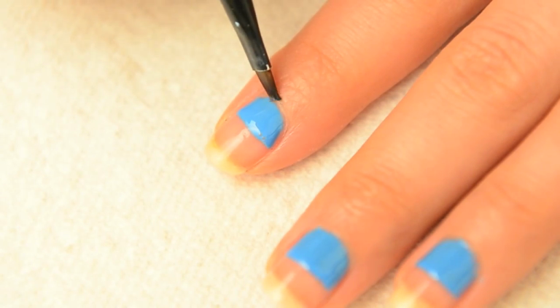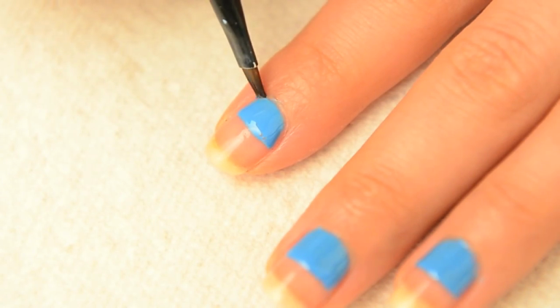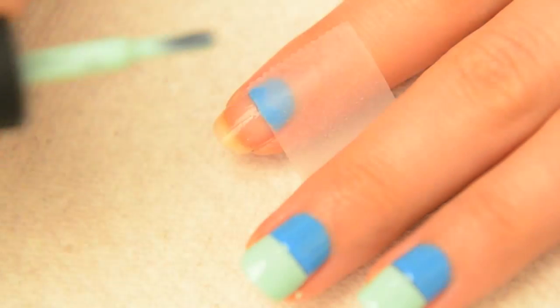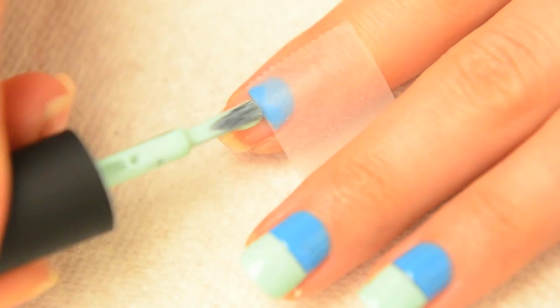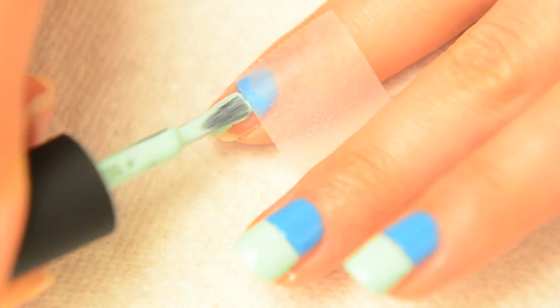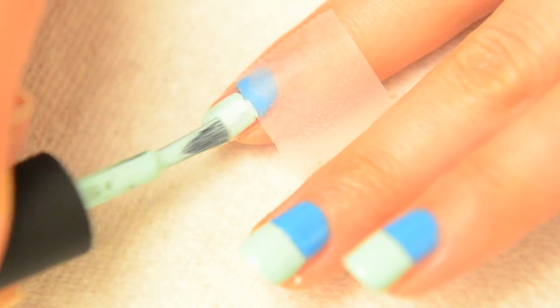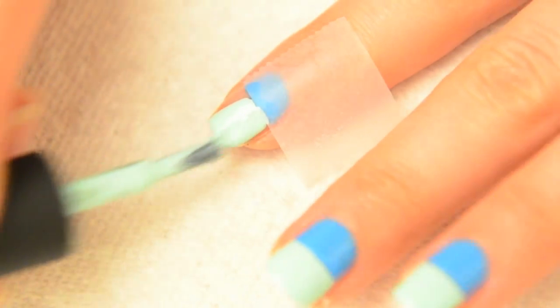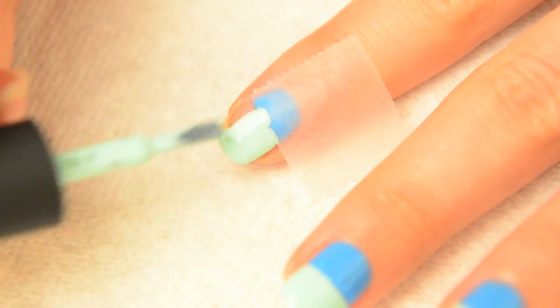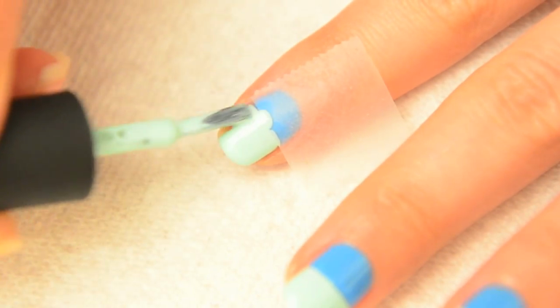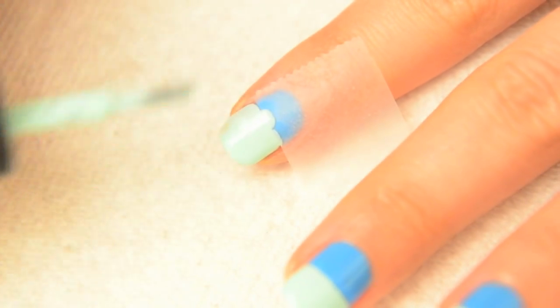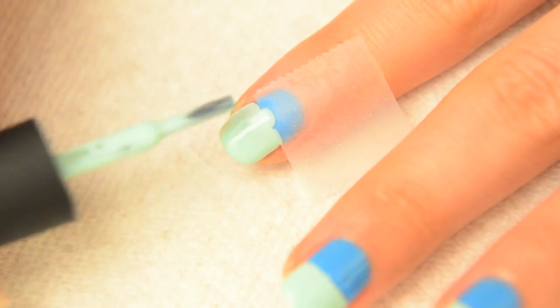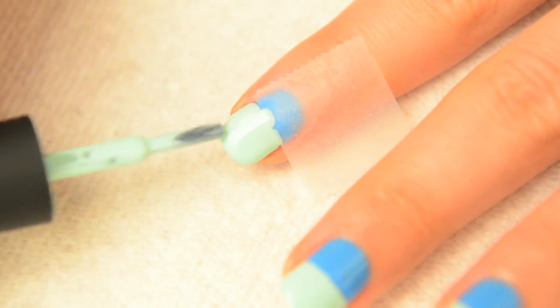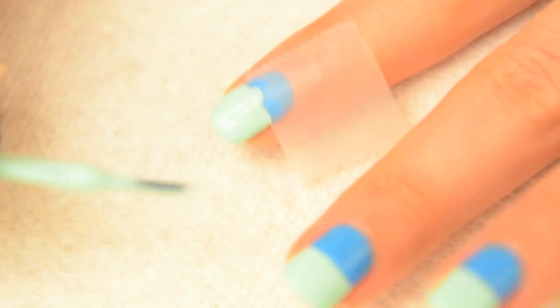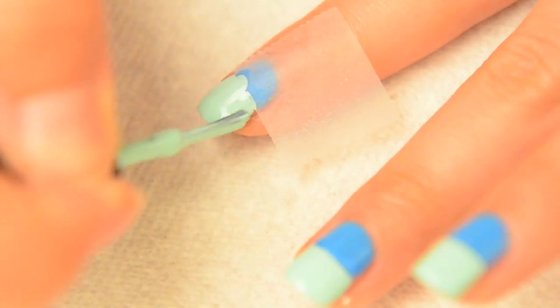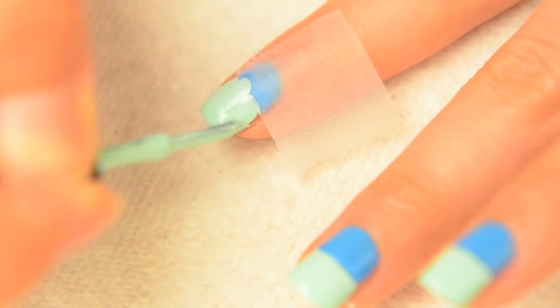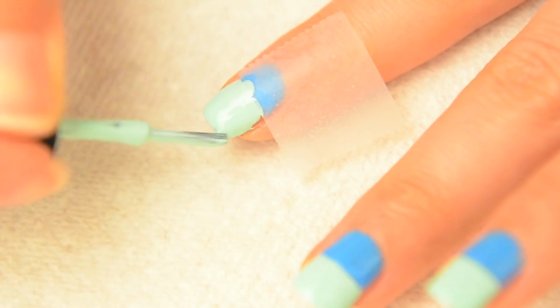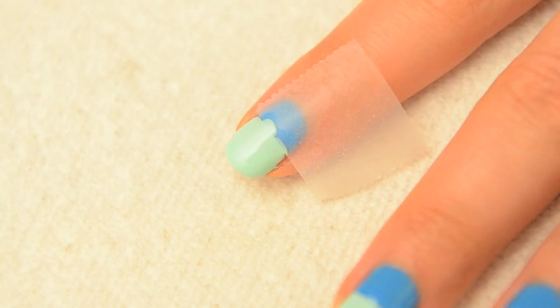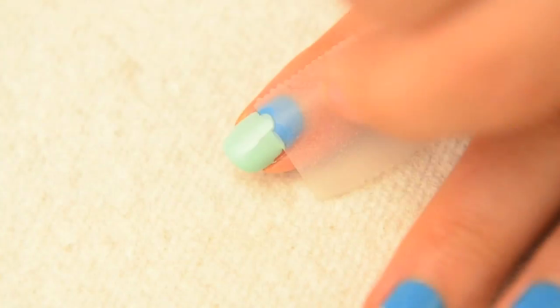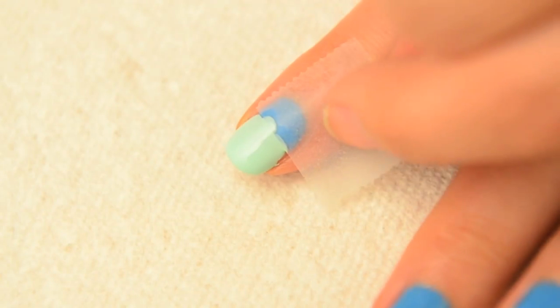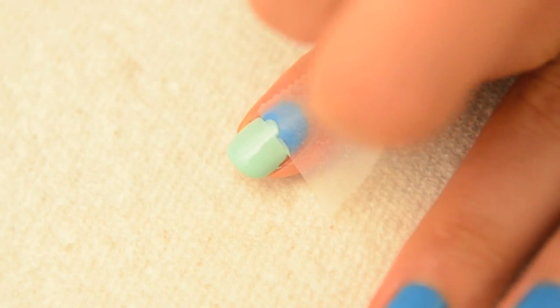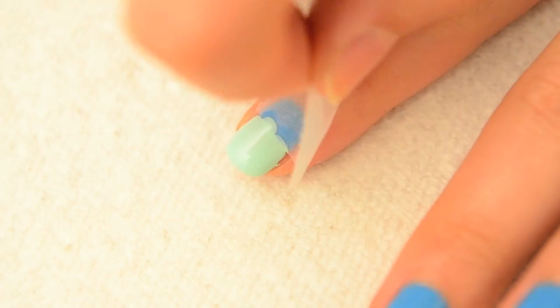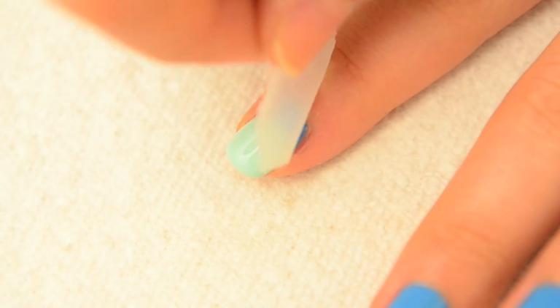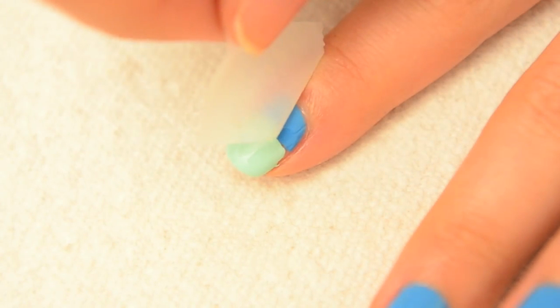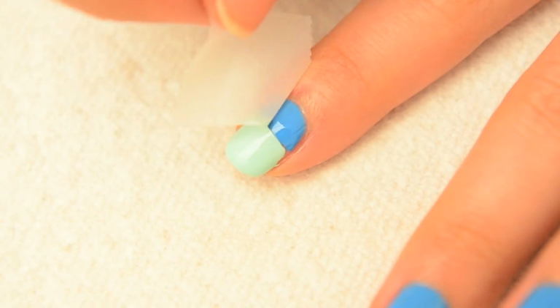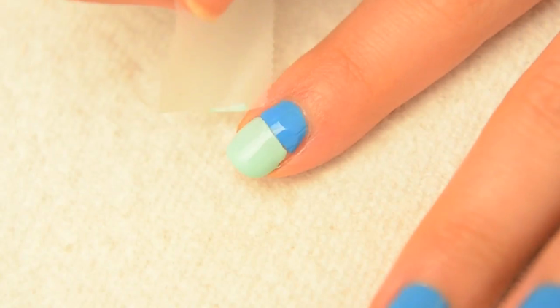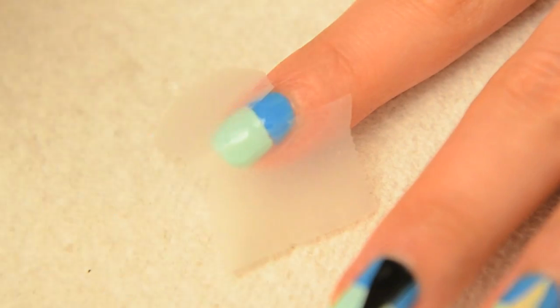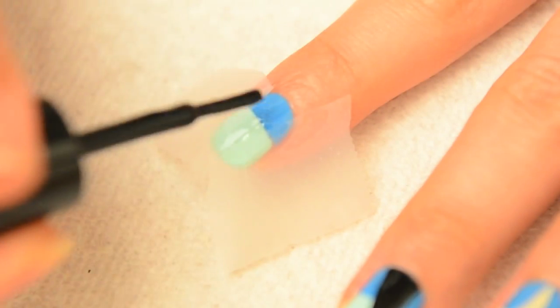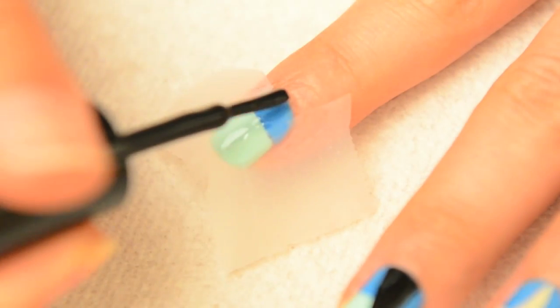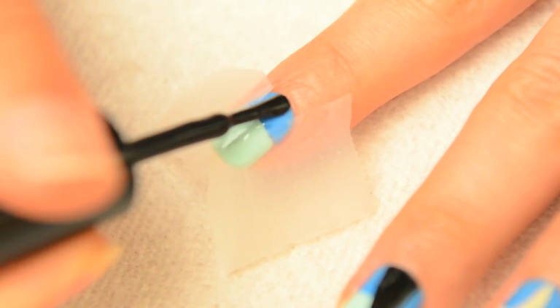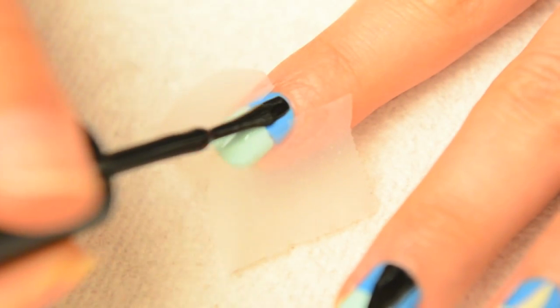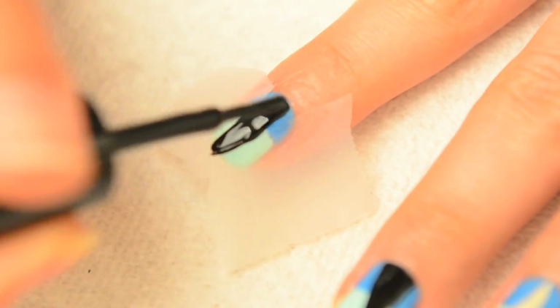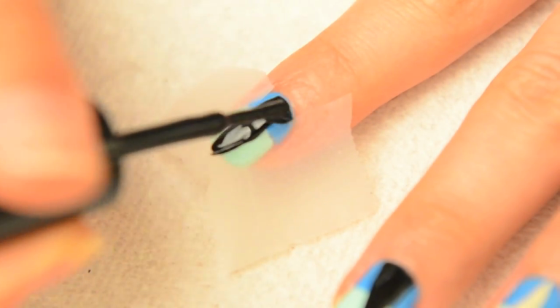Only when the darker shade has dried completely, cover it with scotch tape and apply your lighter shade. When peeling off the tape, pull gently towards the wet polish. Allow the polish to dry completely before moving to the next step.